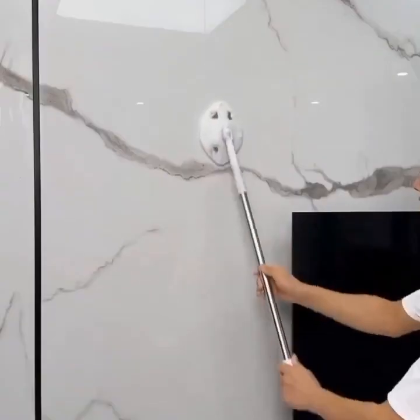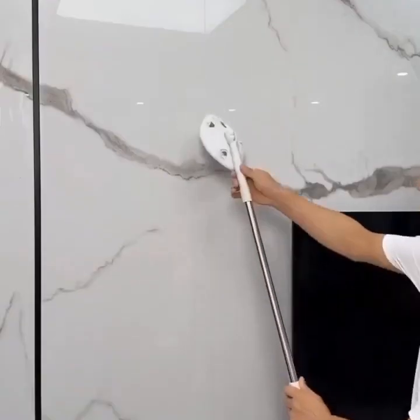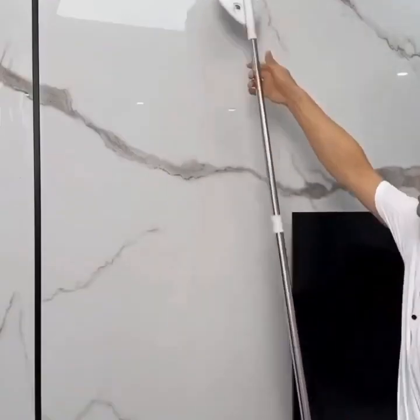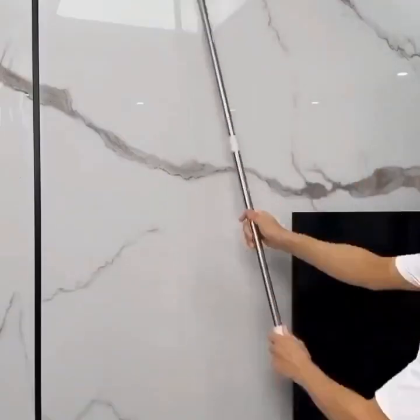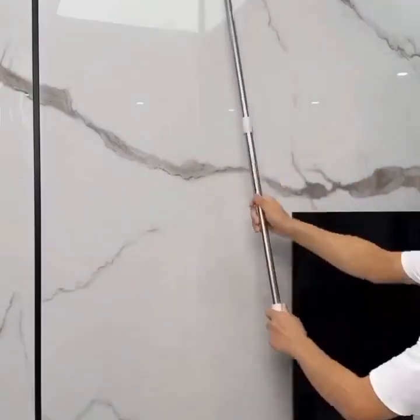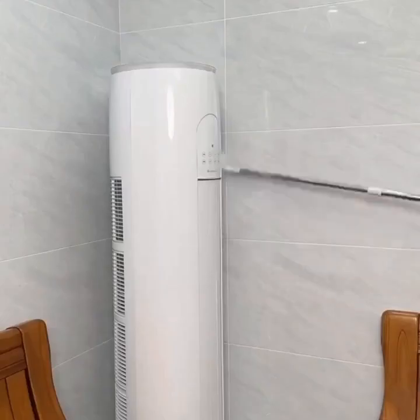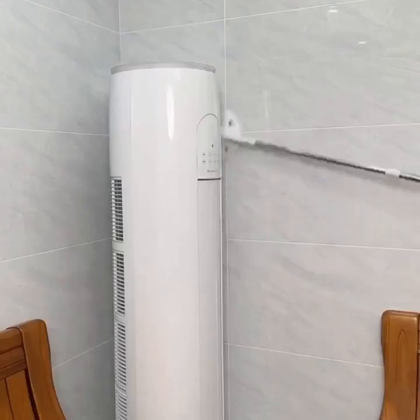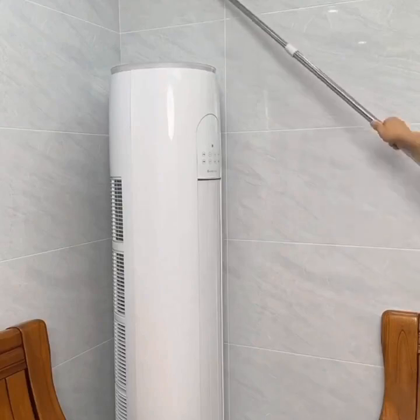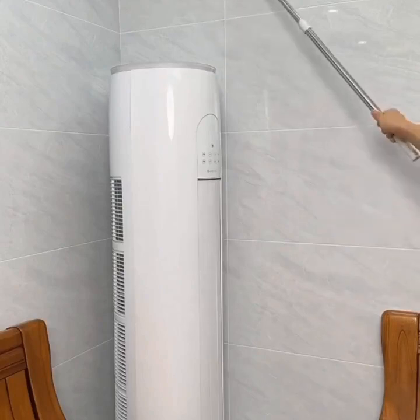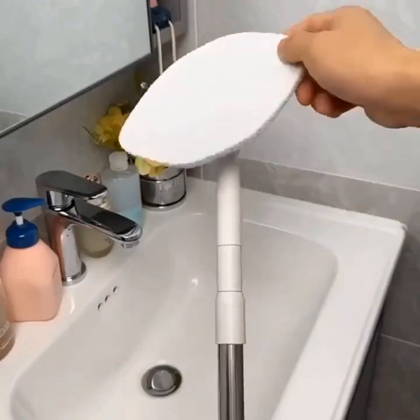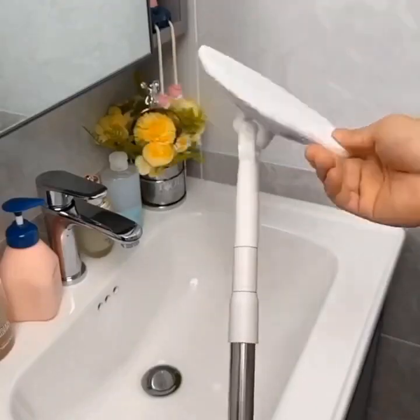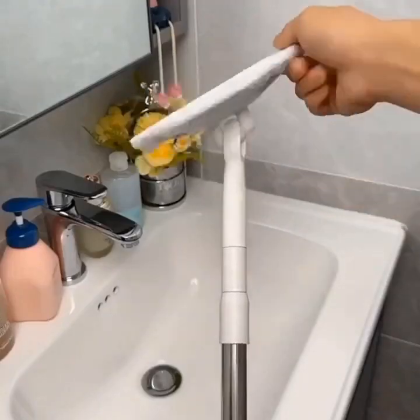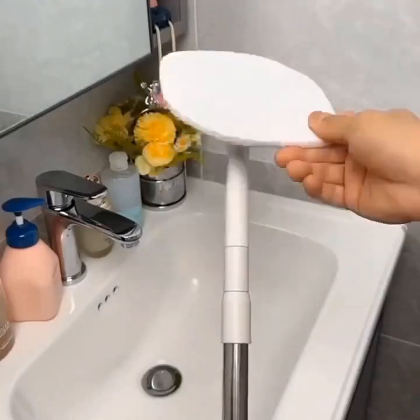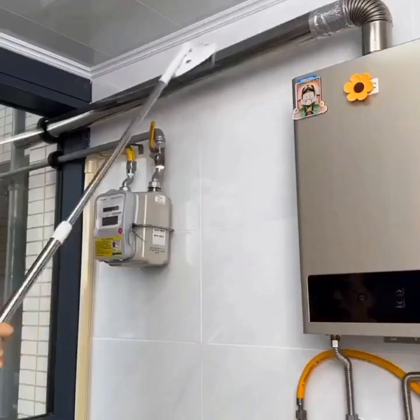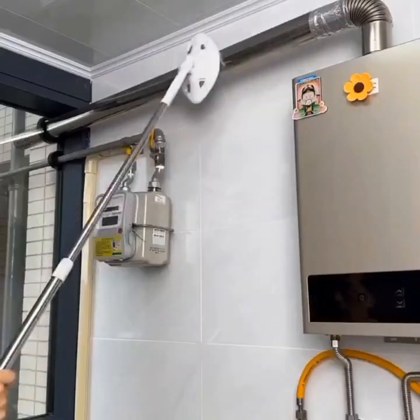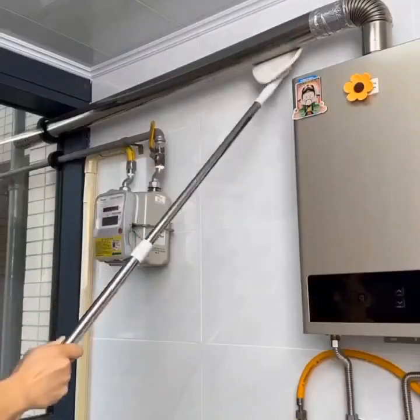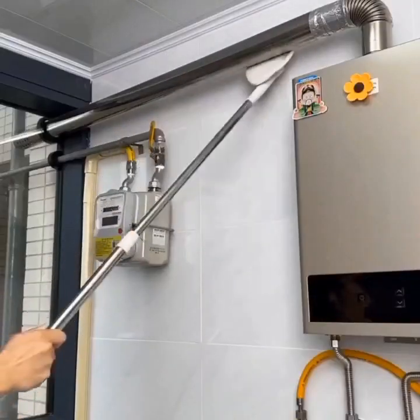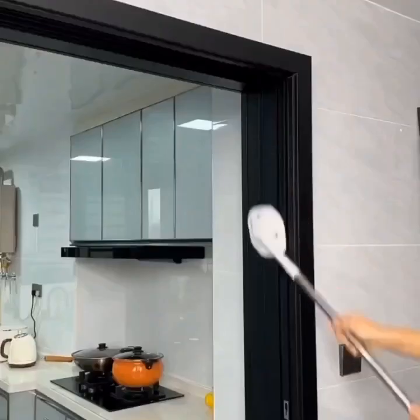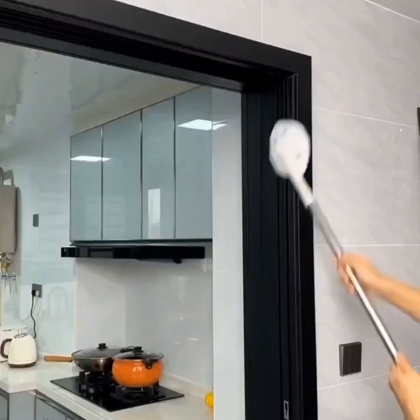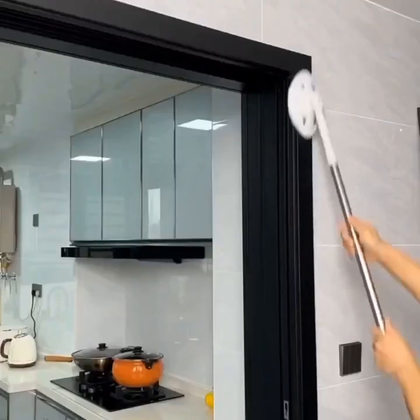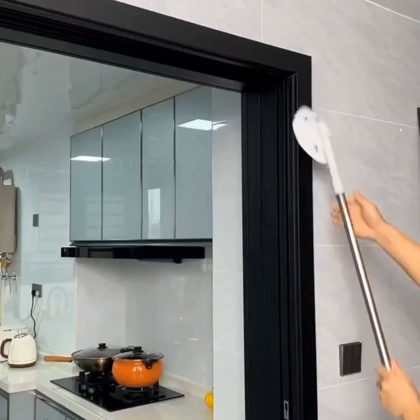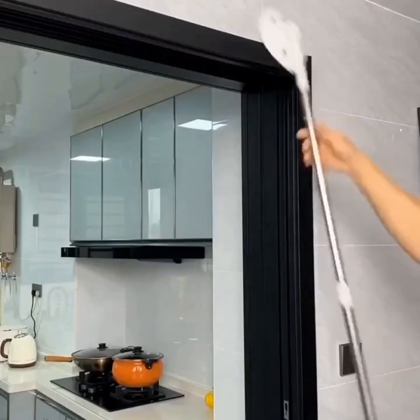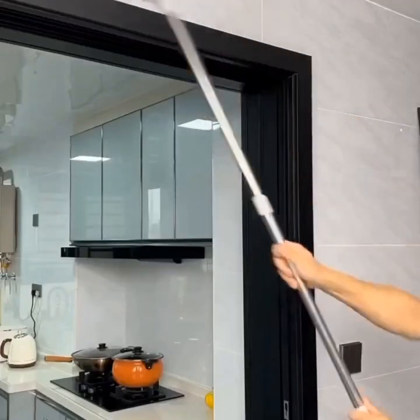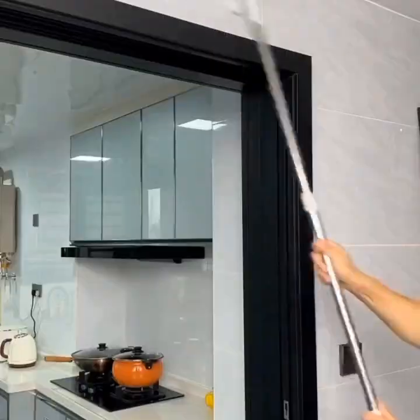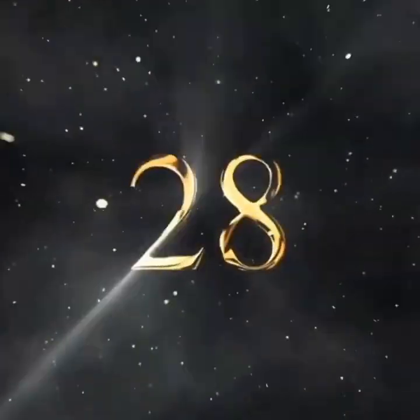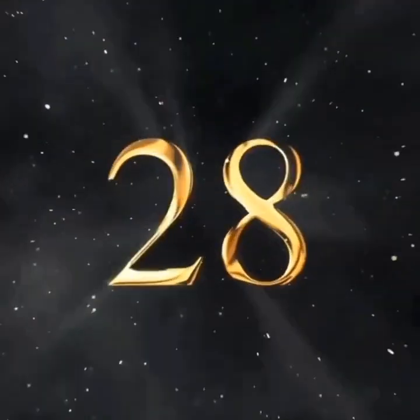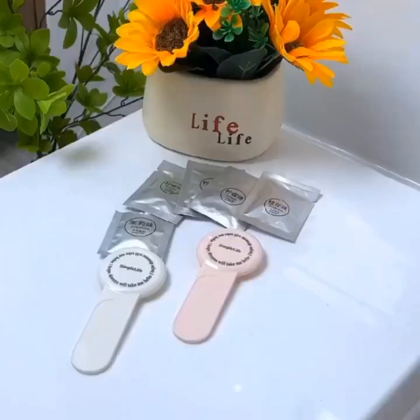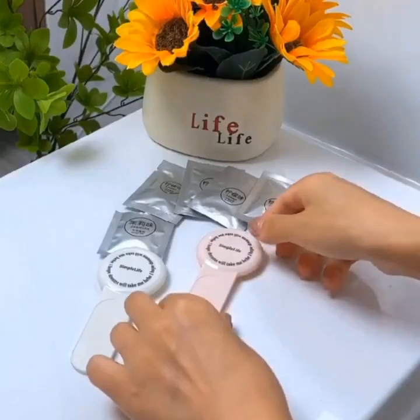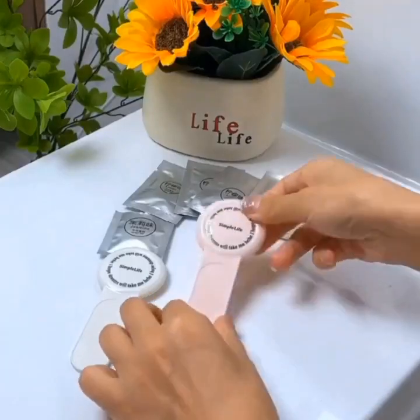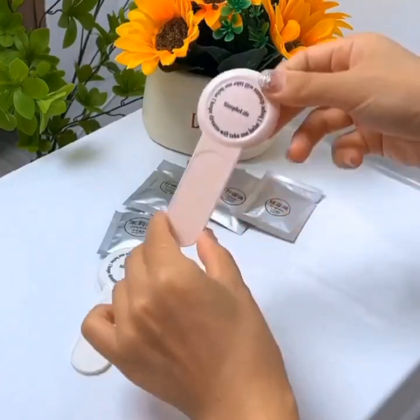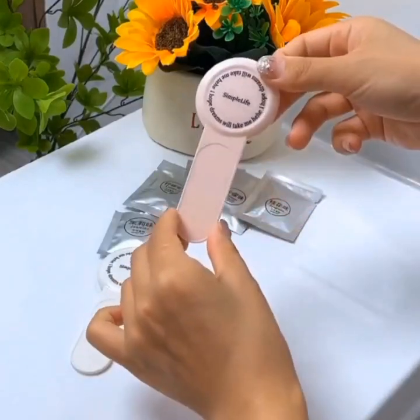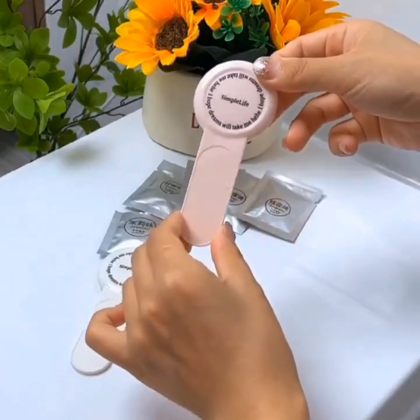At number 30, we have the Xiaomi Mi Robot Vacuum. This intelligent cleaning device uses advanced mapping and navigation technology to efficiently clean your home, even when you're not around.